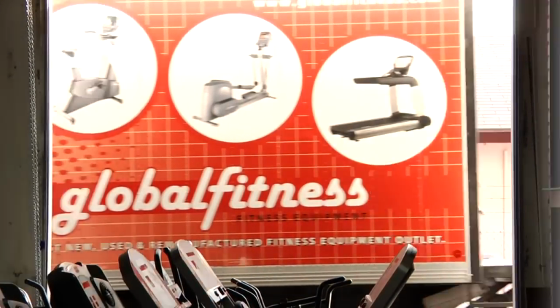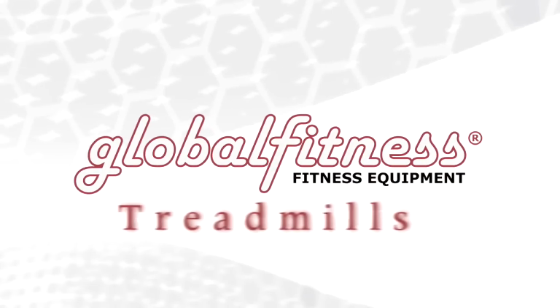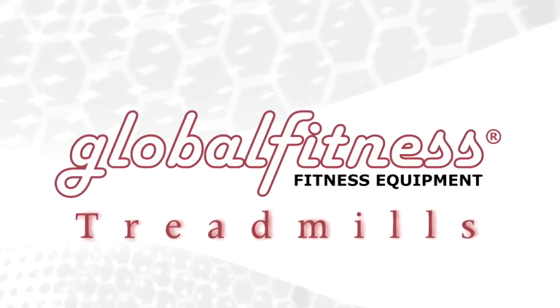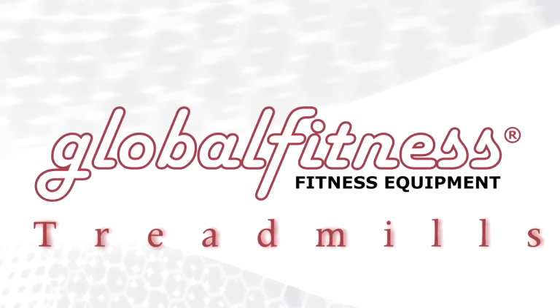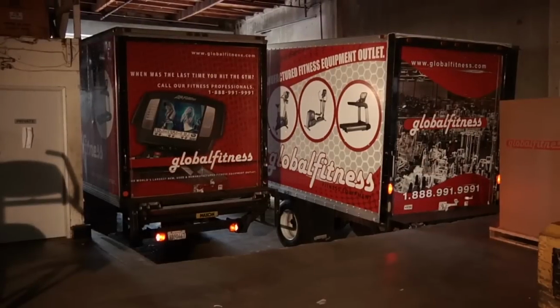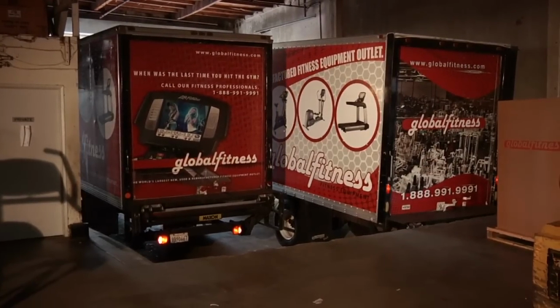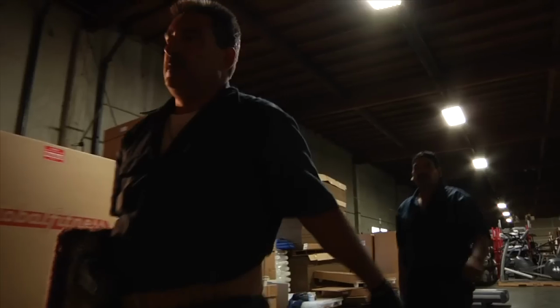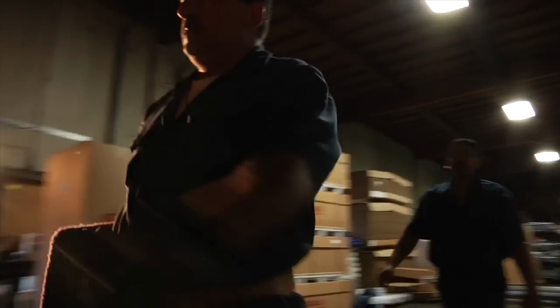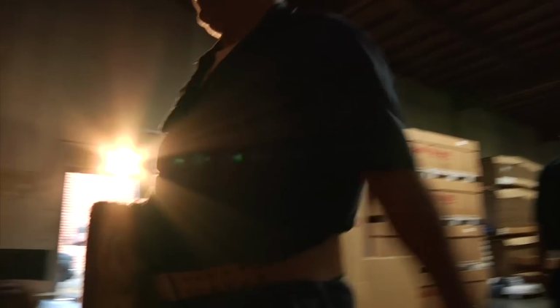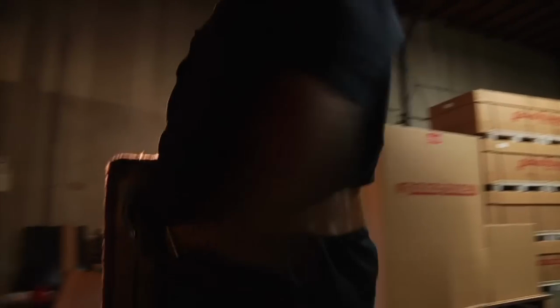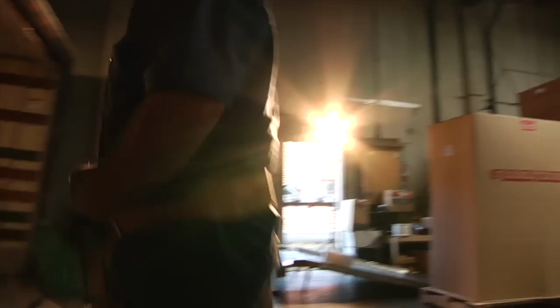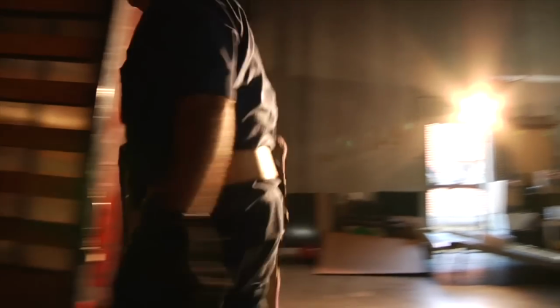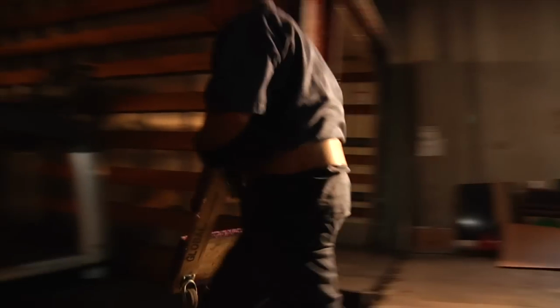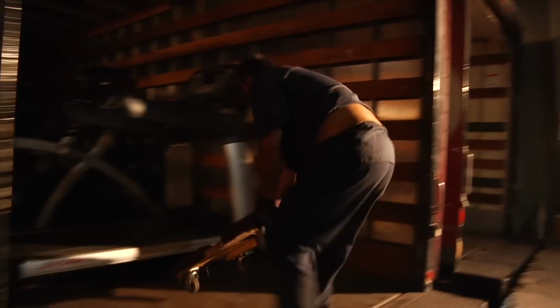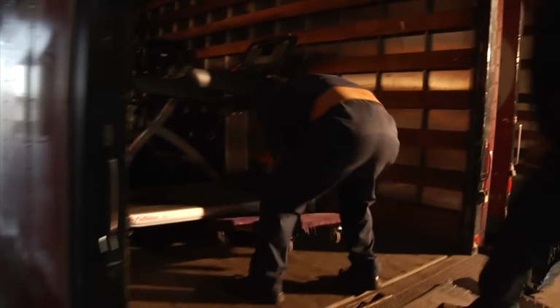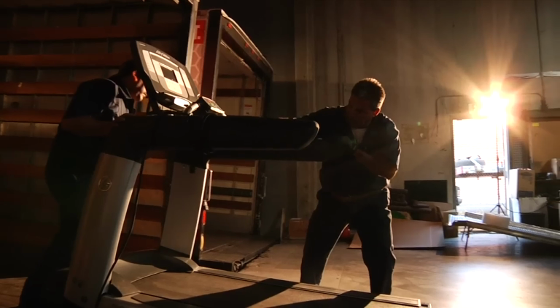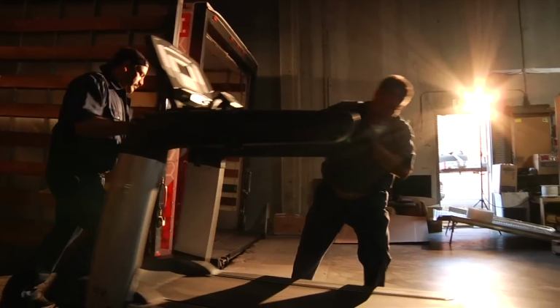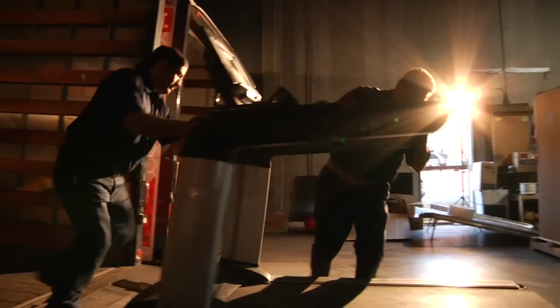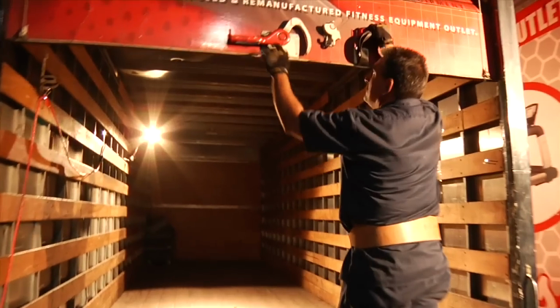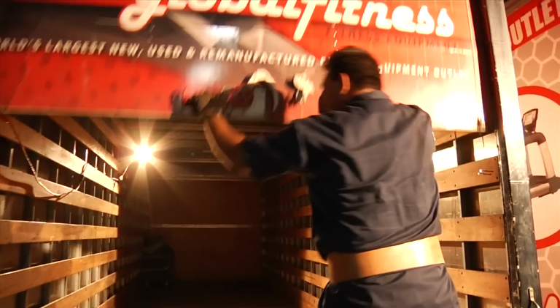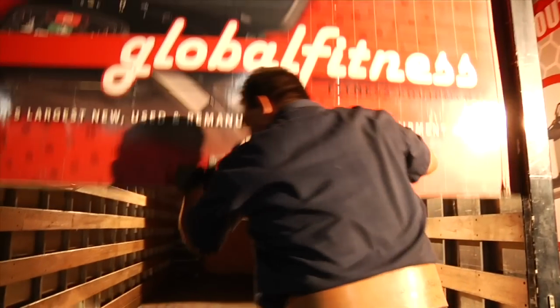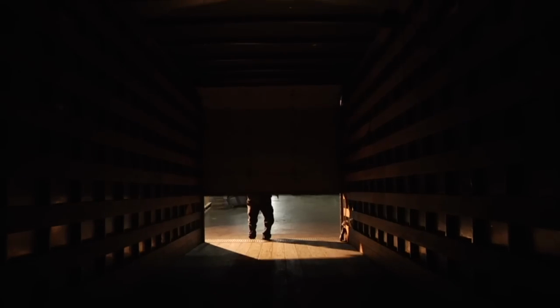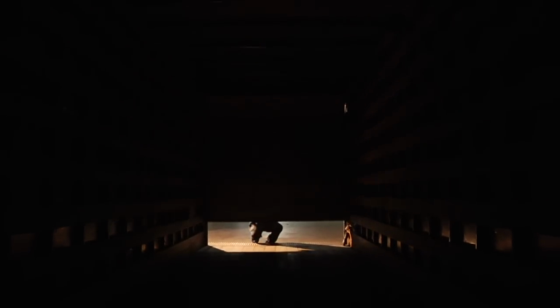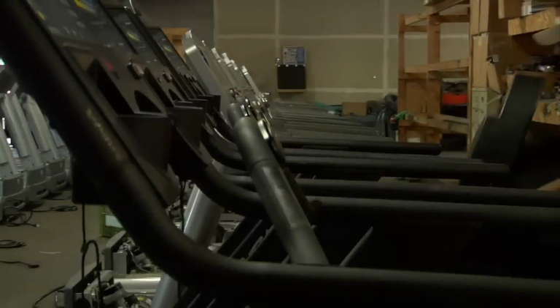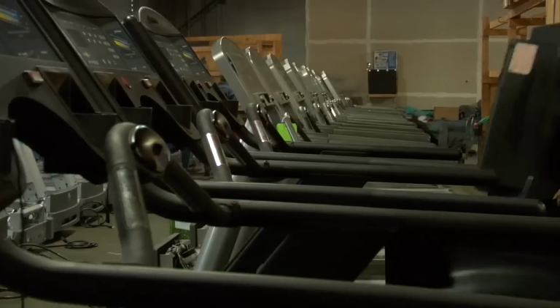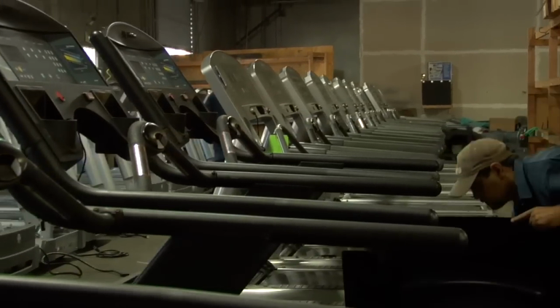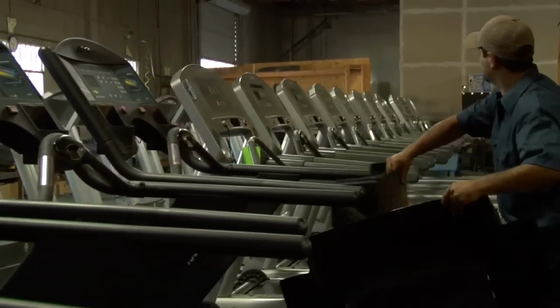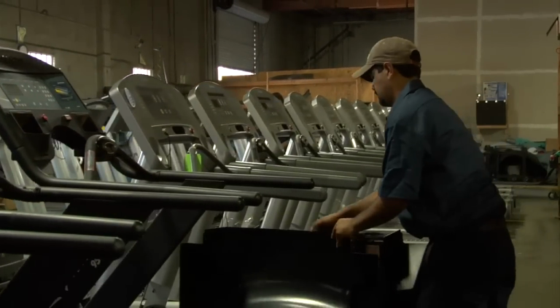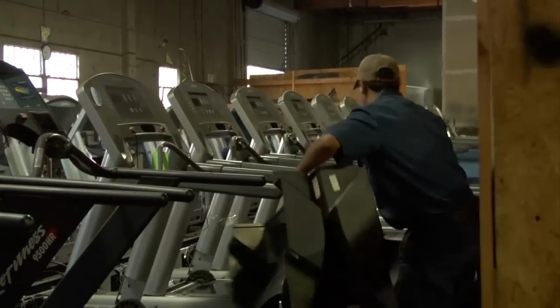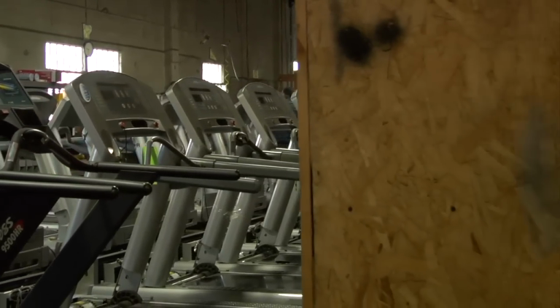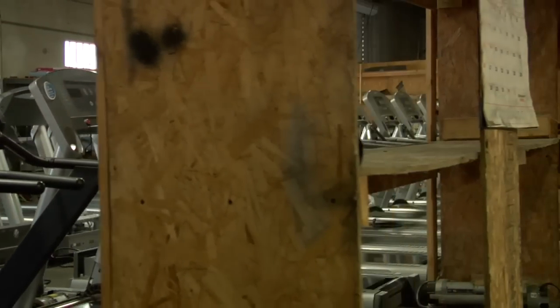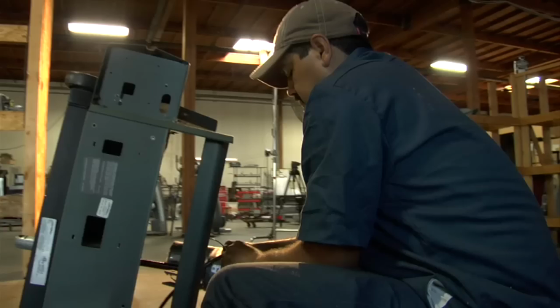Global Fitness is the world's largest wholesaler of pre-owned, refurbished, and remanufactured fitness equipment. Each year, we acquire thousands of pre-owned machines from facilities nationwide and worldwide, returning them to our 150,000 square foot facility here in Los Angeles, California.